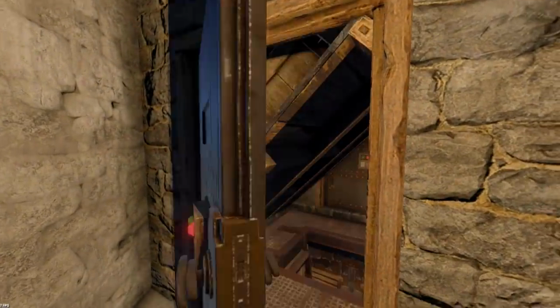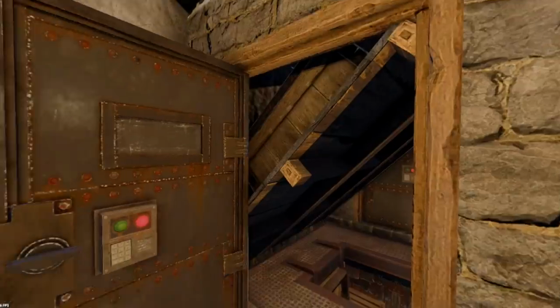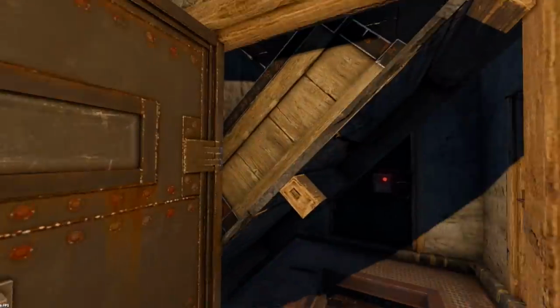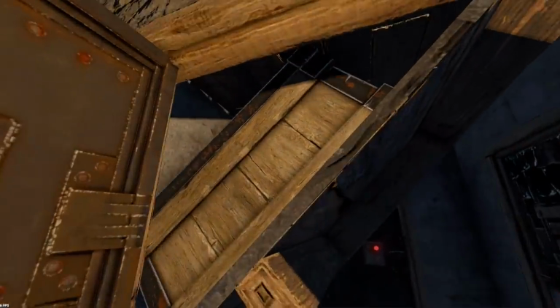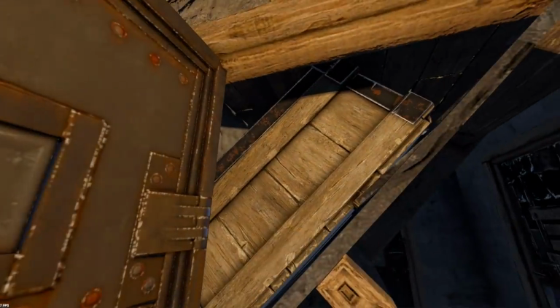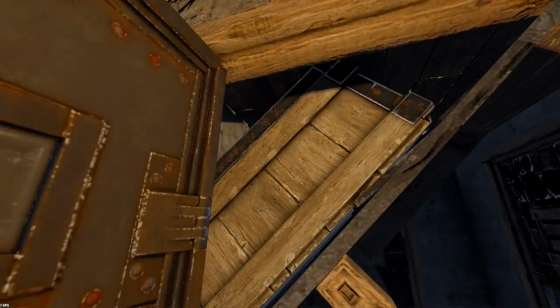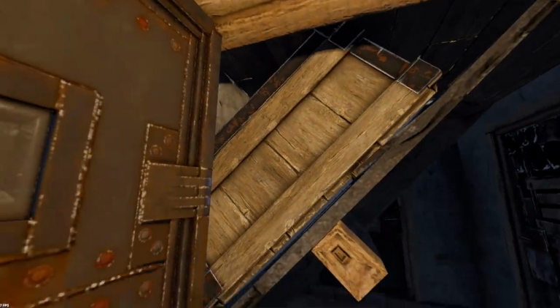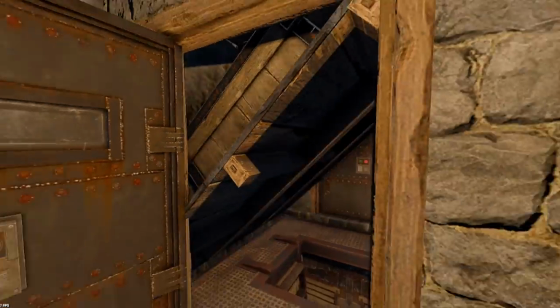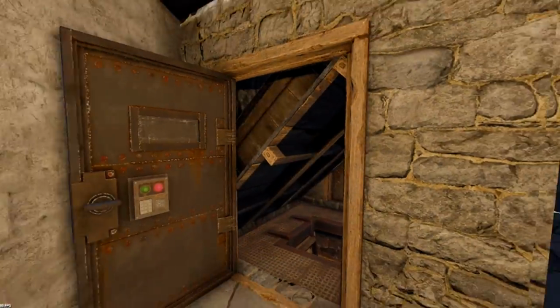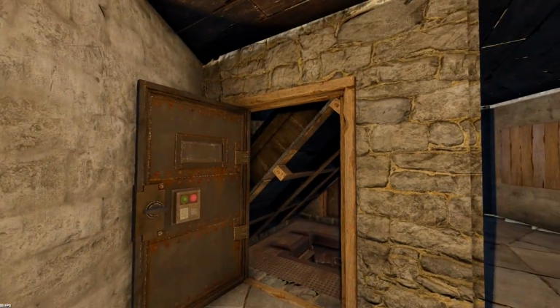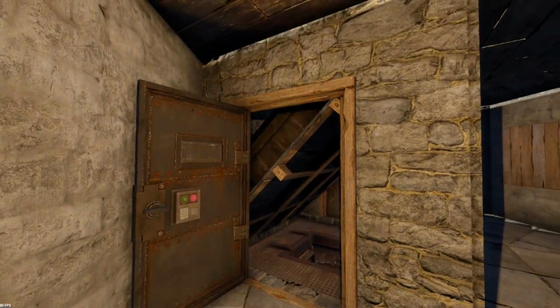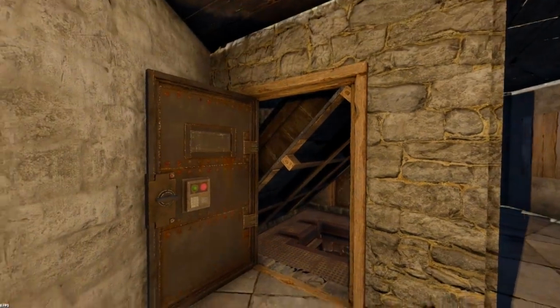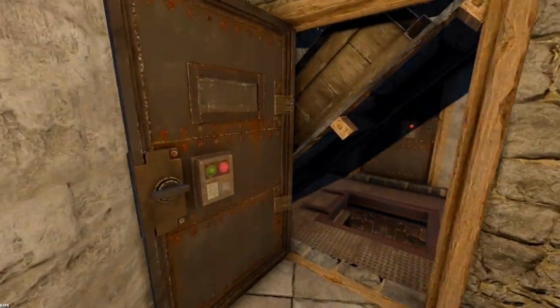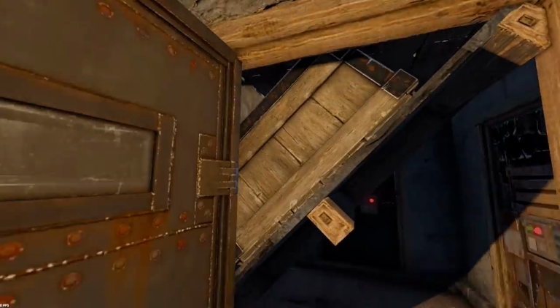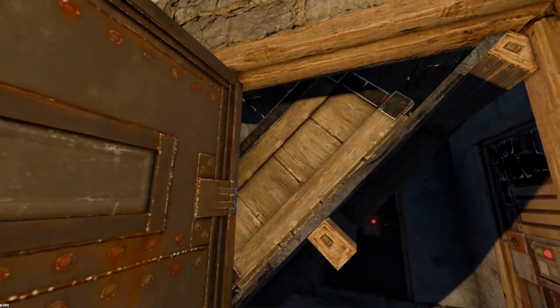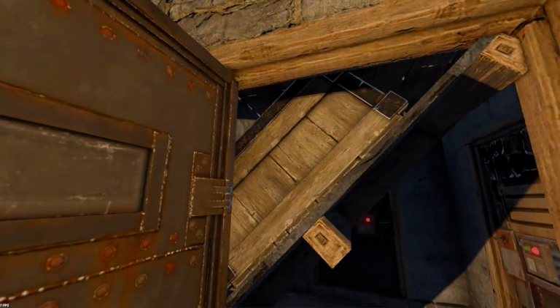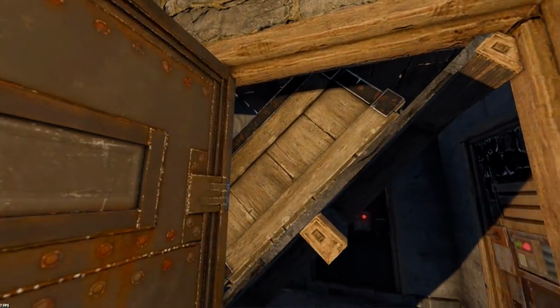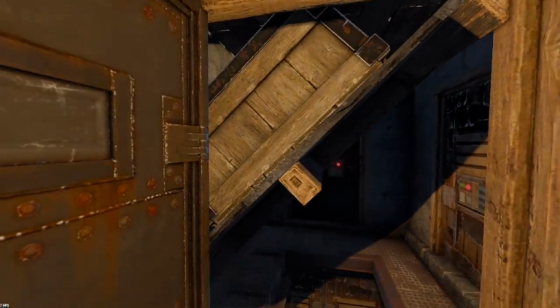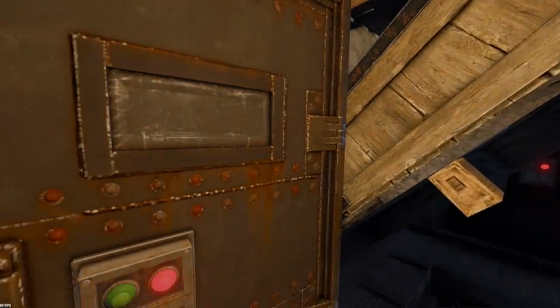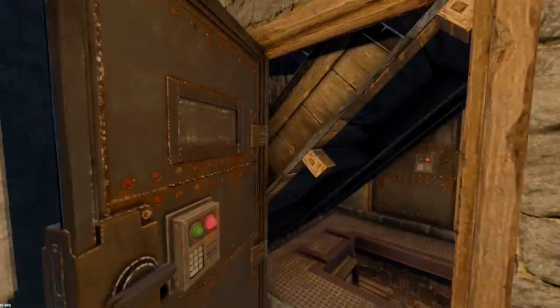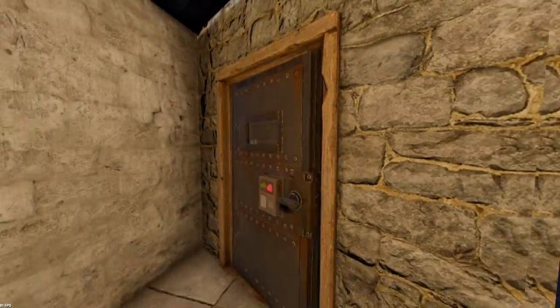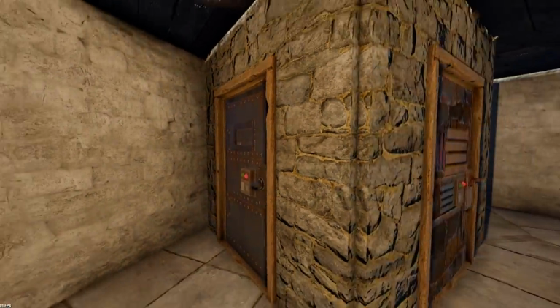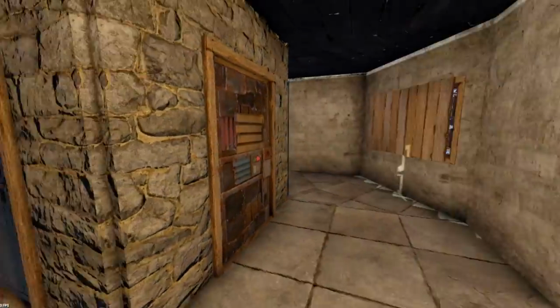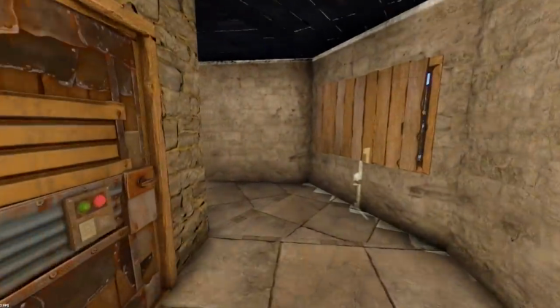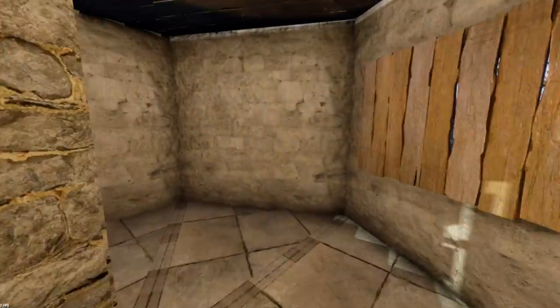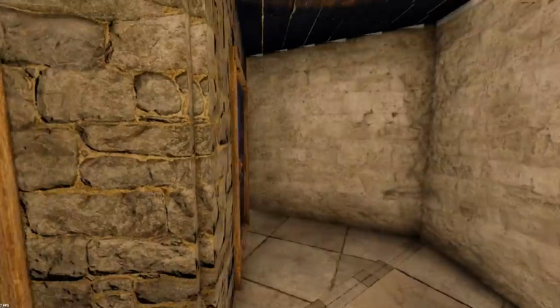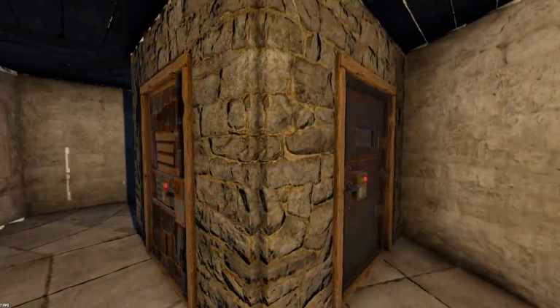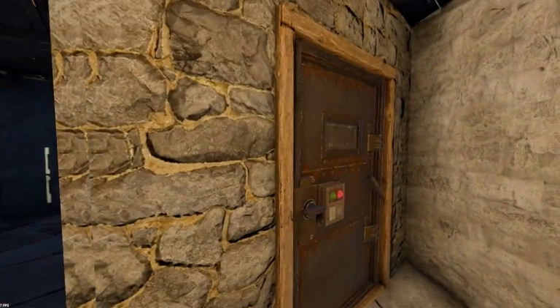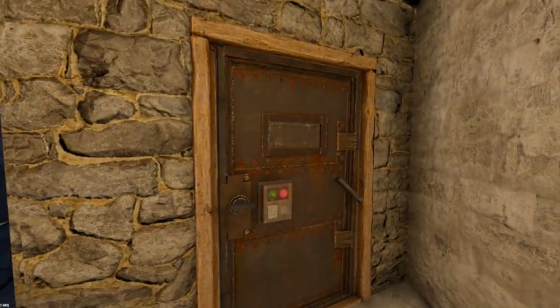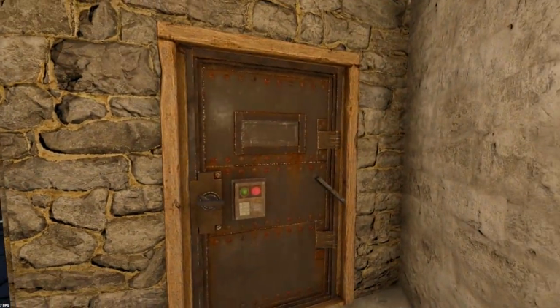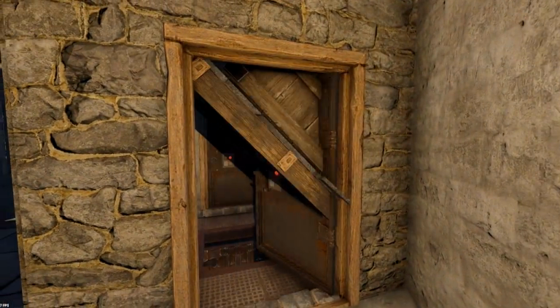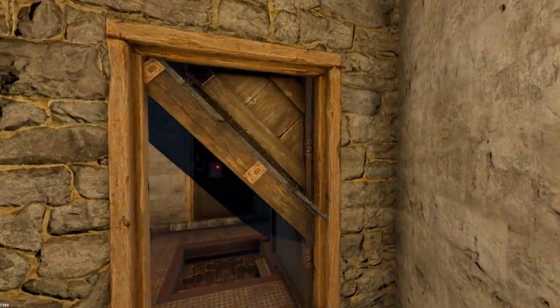This is where the secret boxes are placed — one there and one also over here.